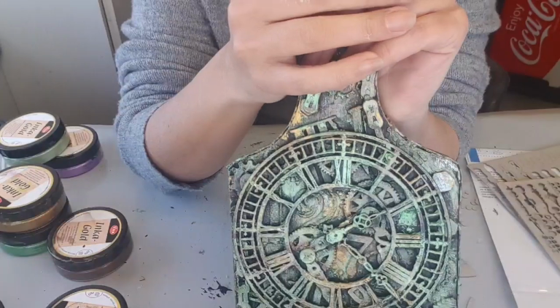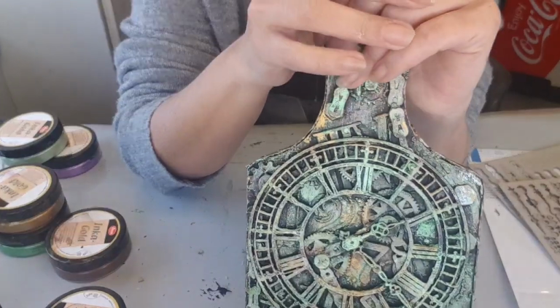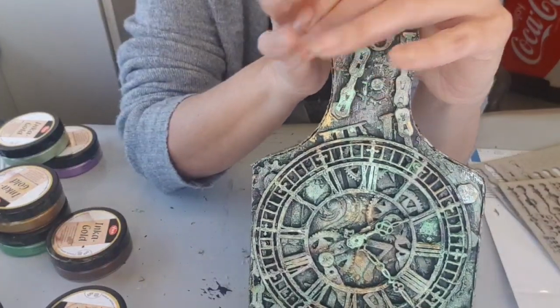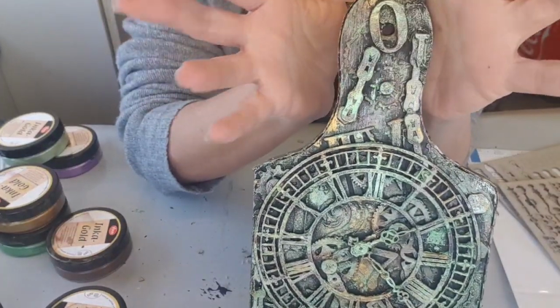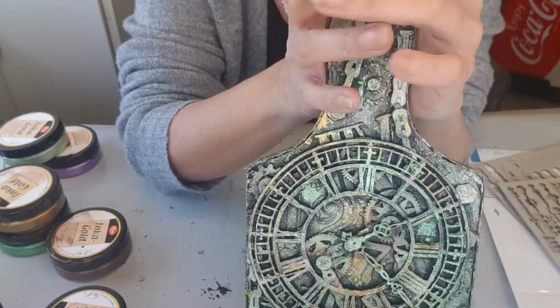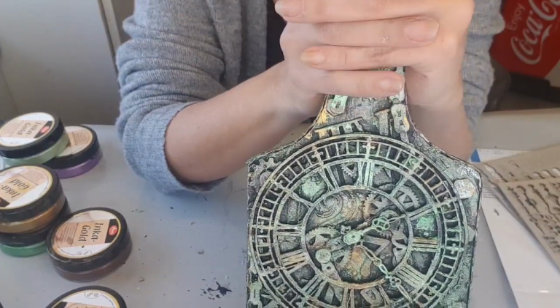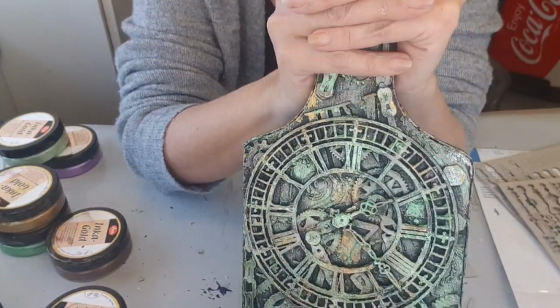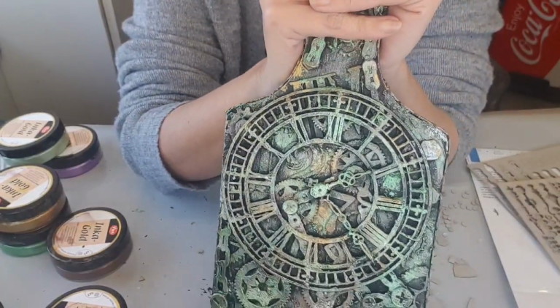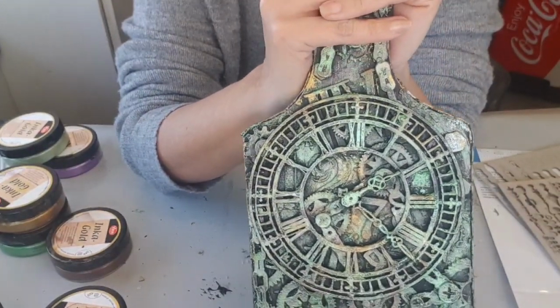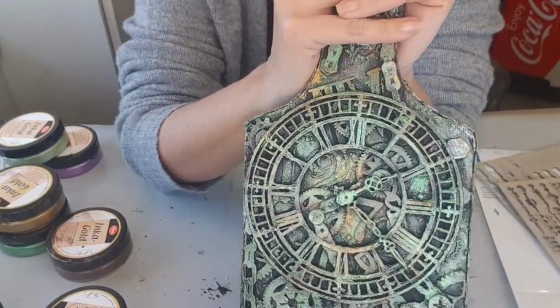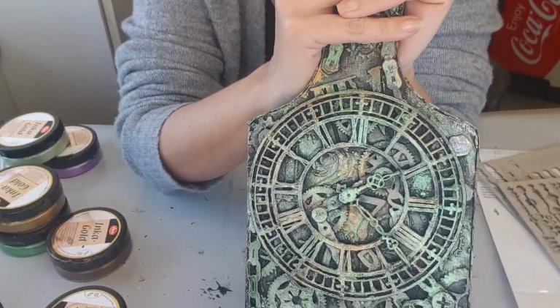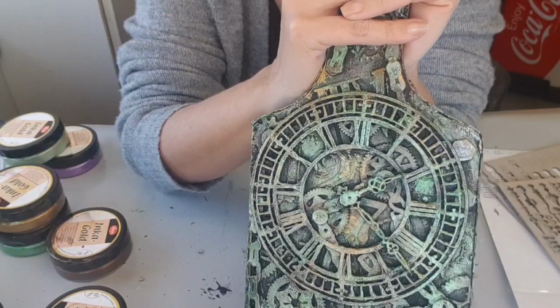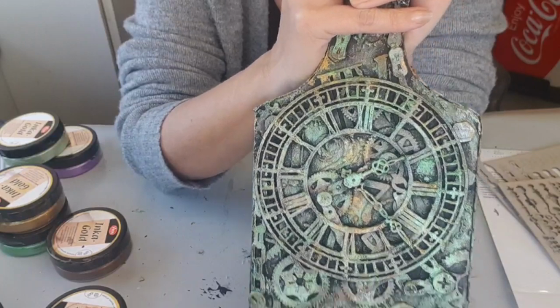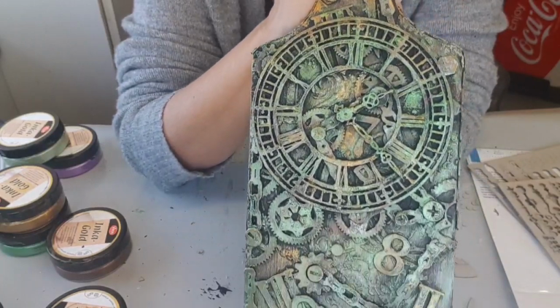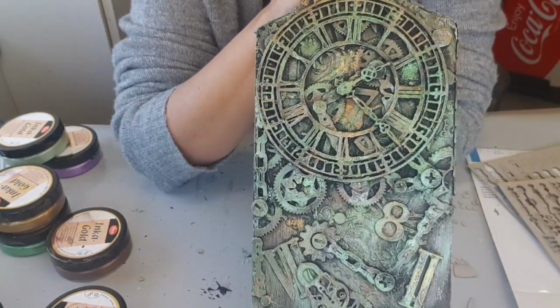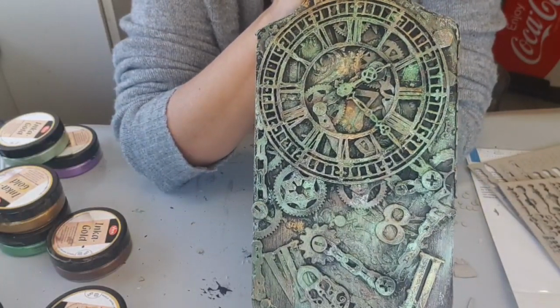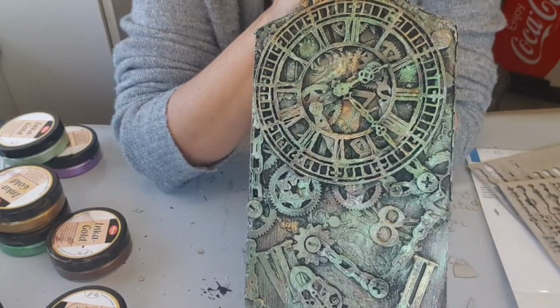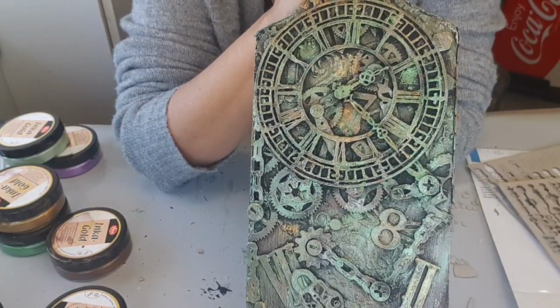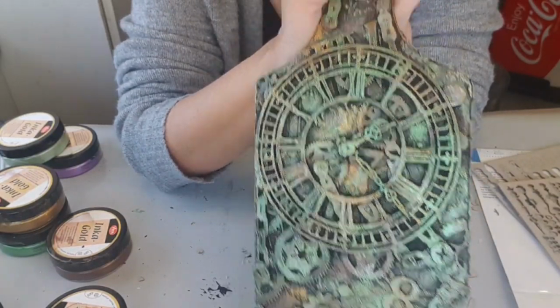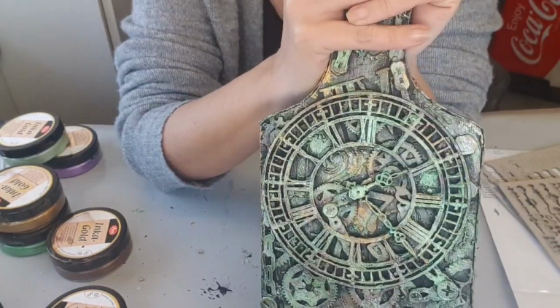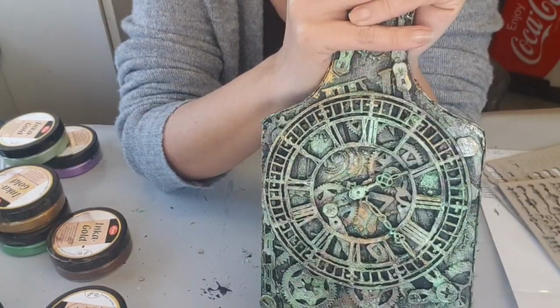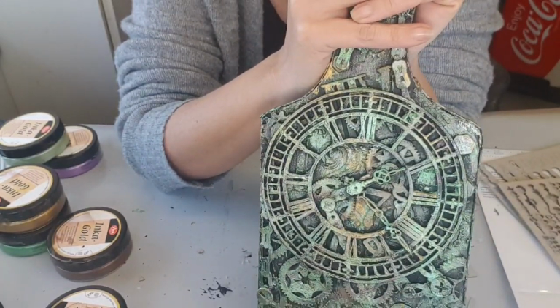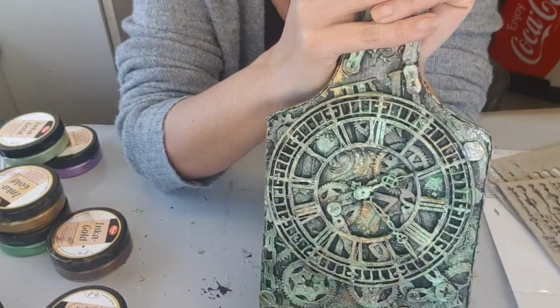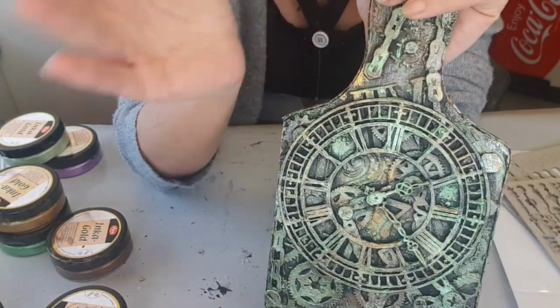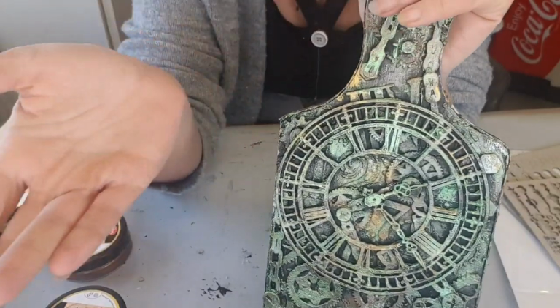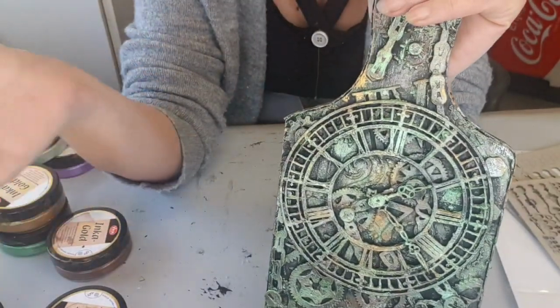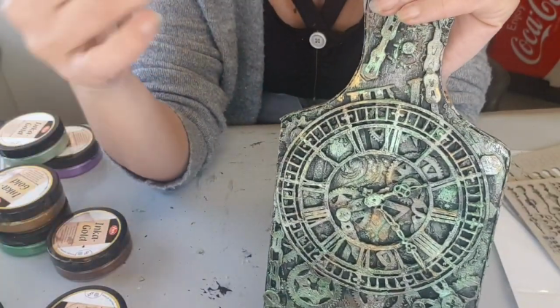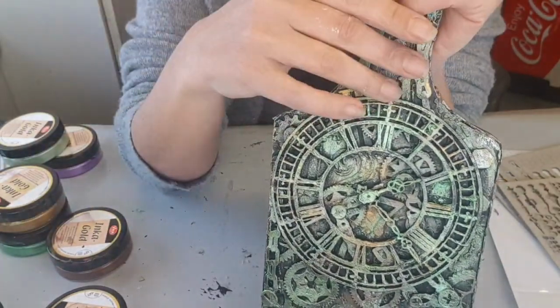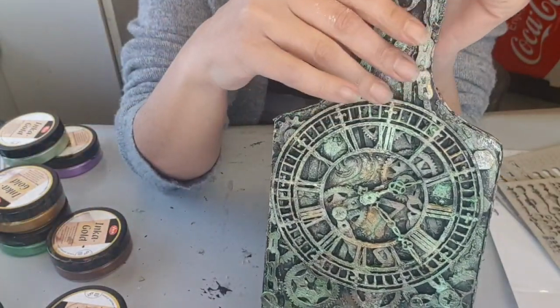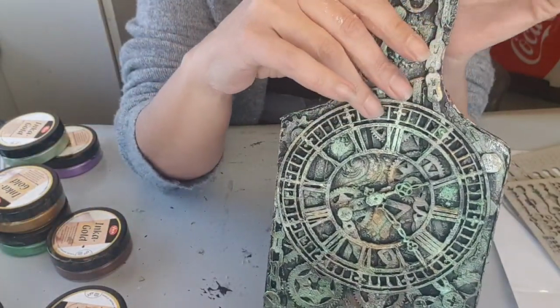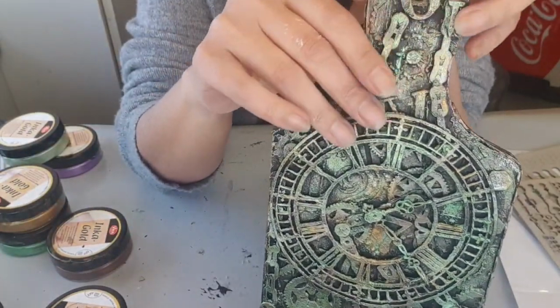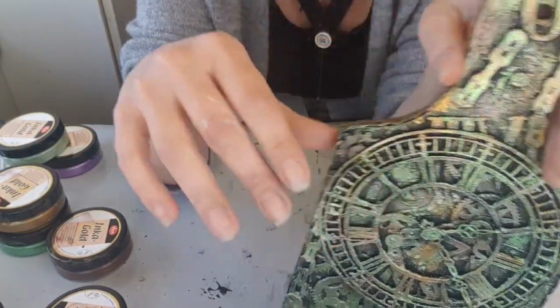Normalement, le tuto devait être qu'en une partie, mais là ça ne rentre pas. Donc il sera en deux parties sûrement. Ce sera un peu n'importe quoi à la fin de la première partie et au début de la deuxième, puisque je n'avais pas prévu de faire deux parties.